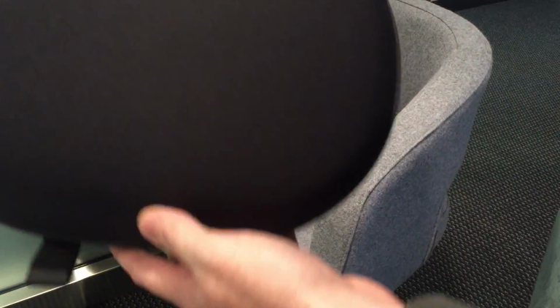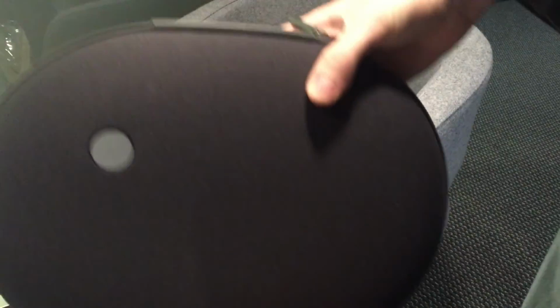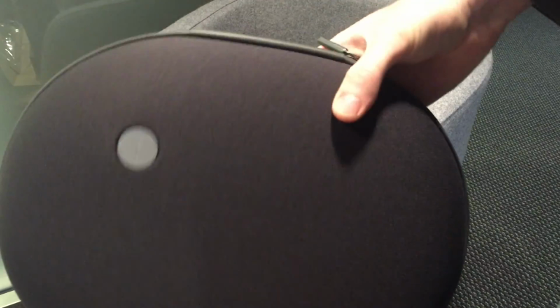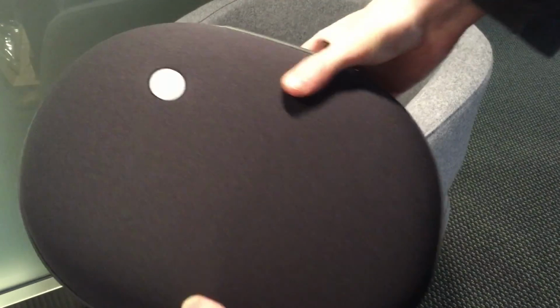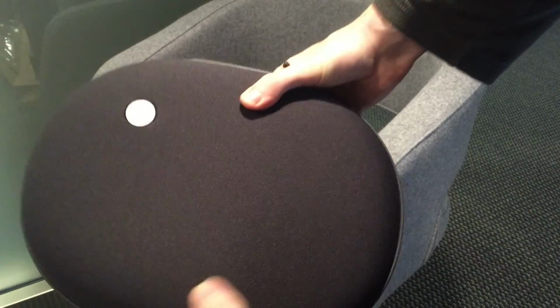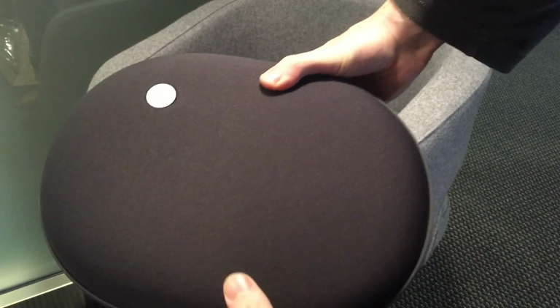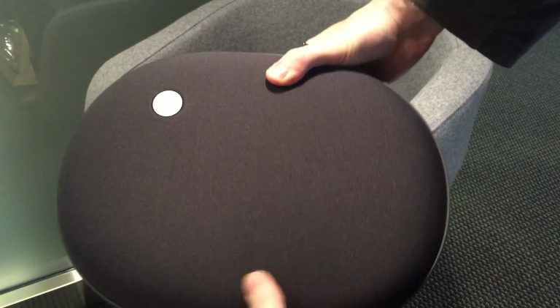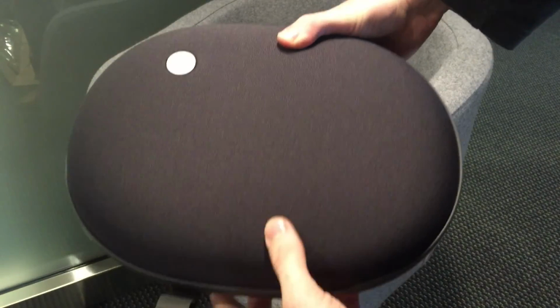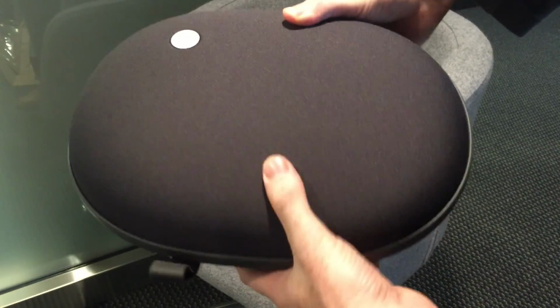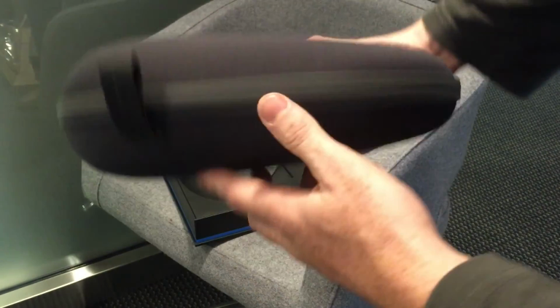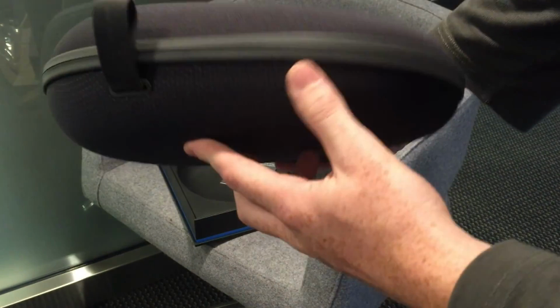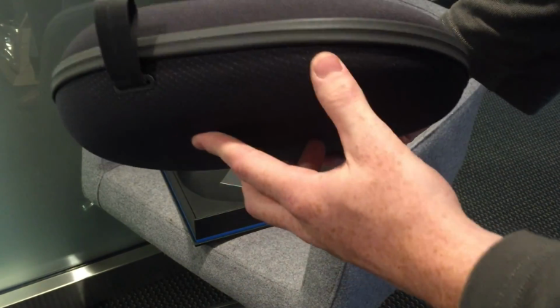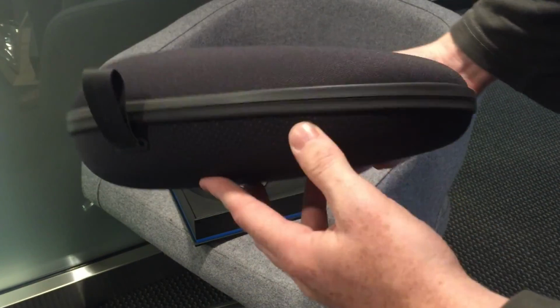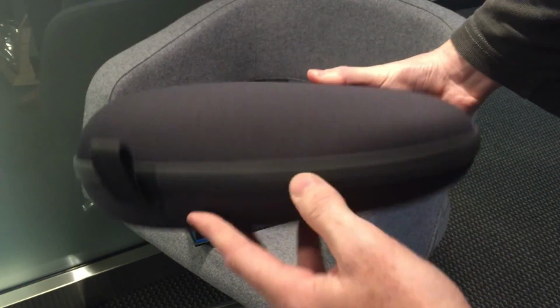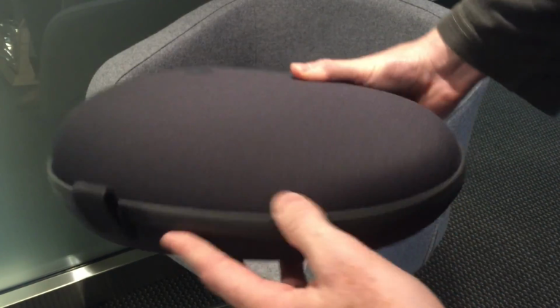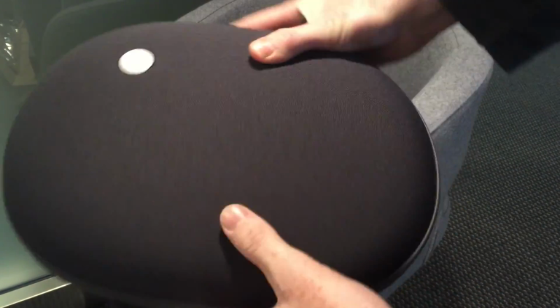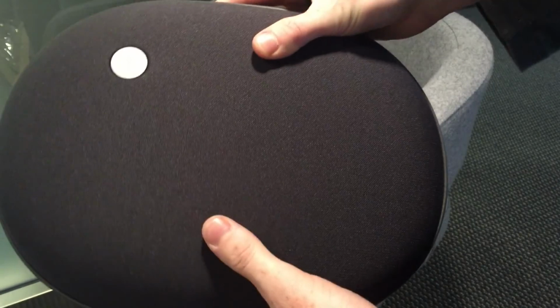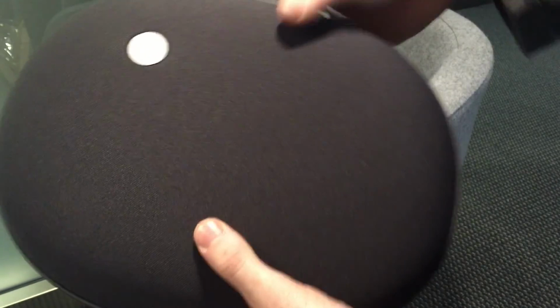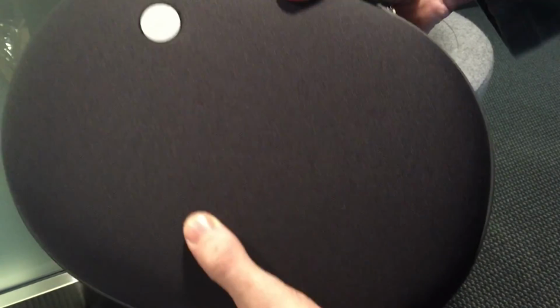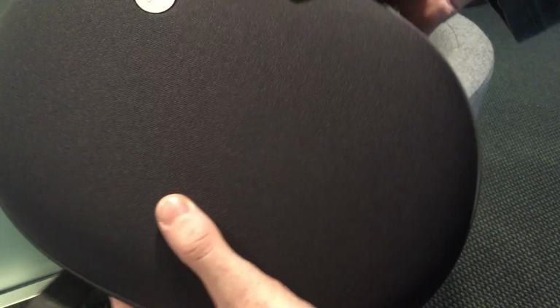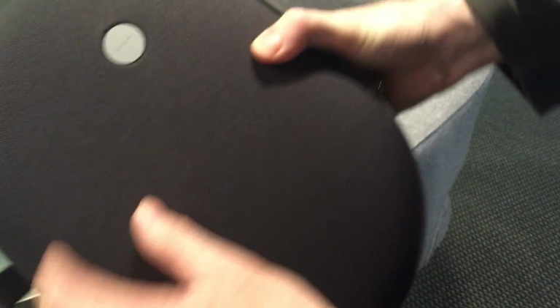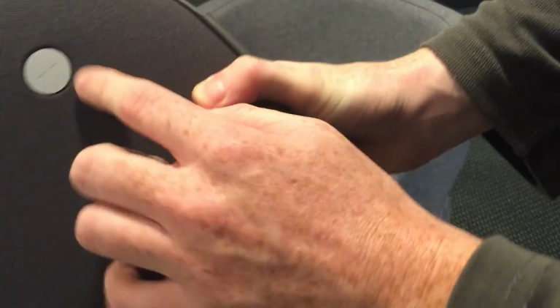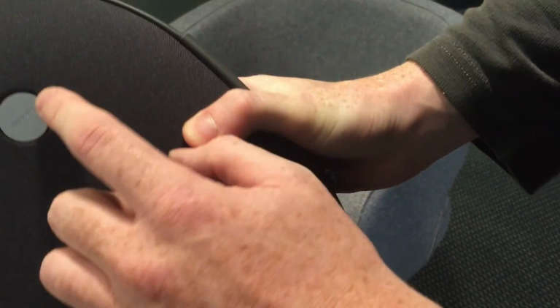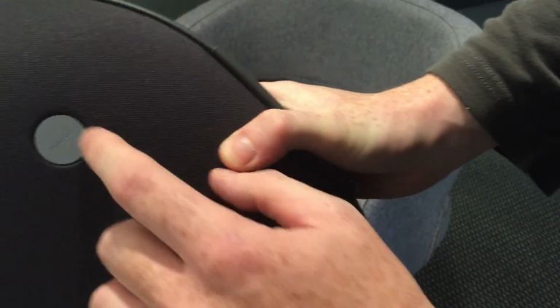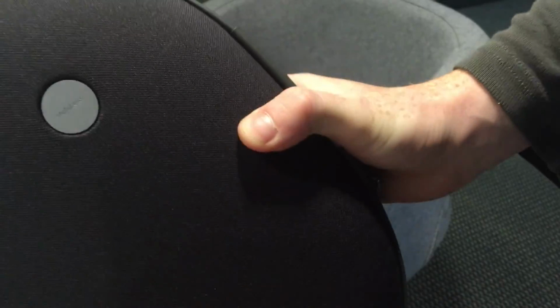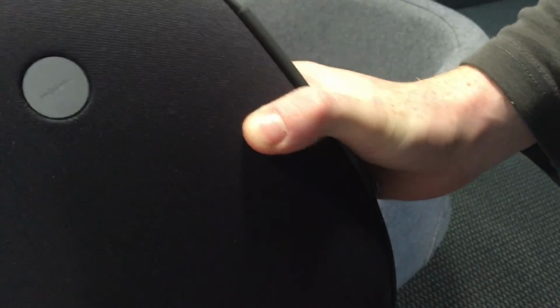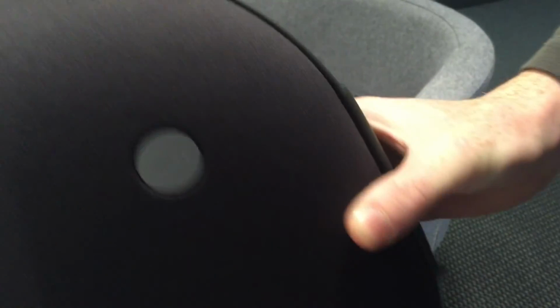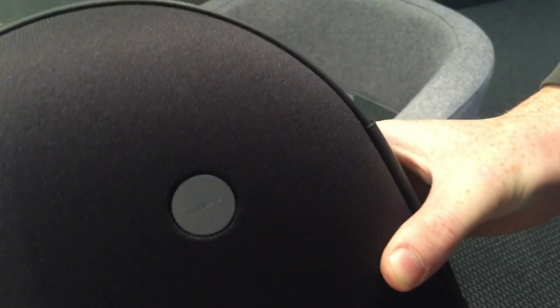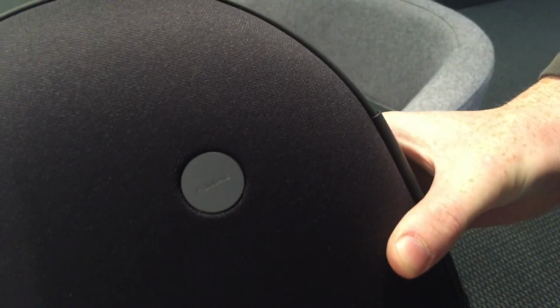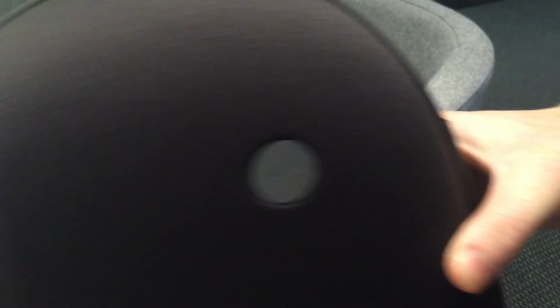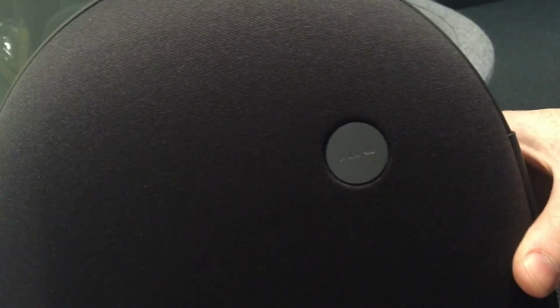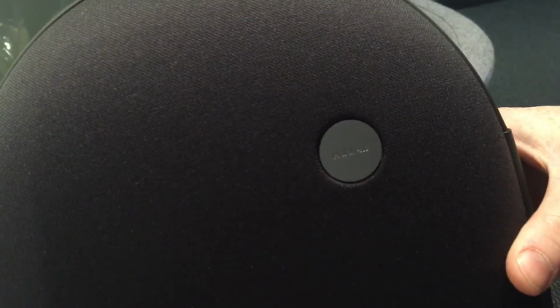Makes me think a little bit of the Gear VR, which also has this kind of shape of case. And it has a label that says HoloLens.